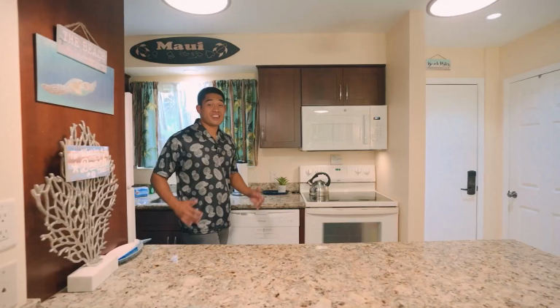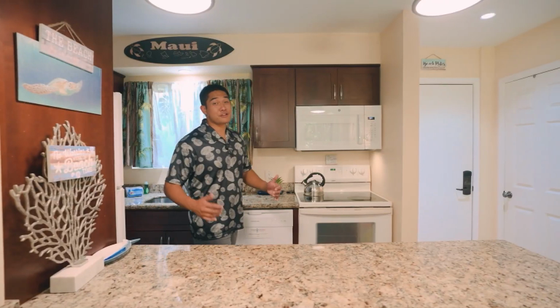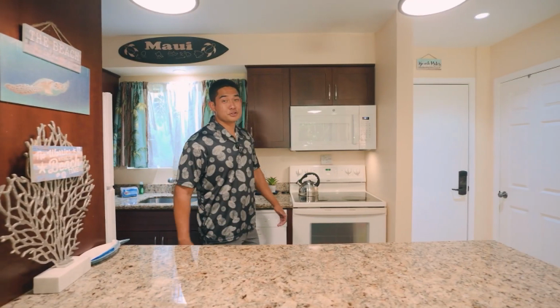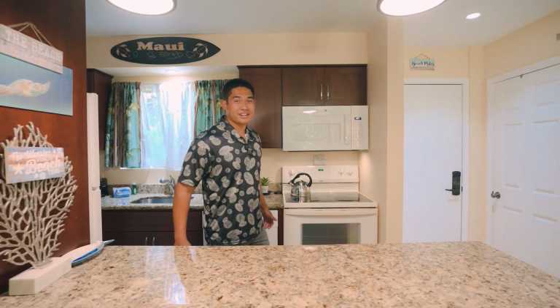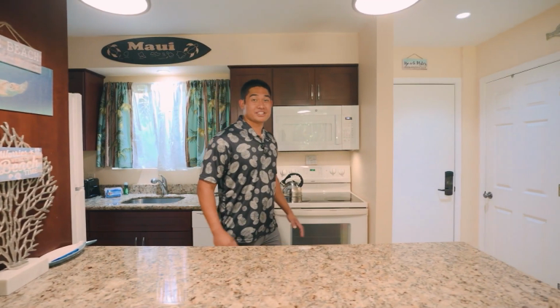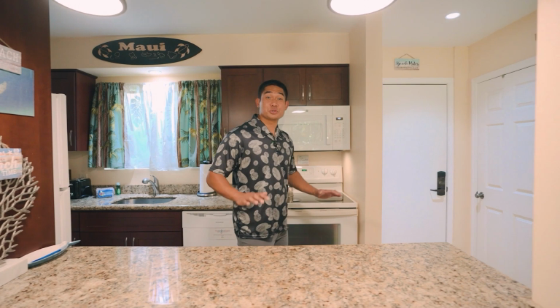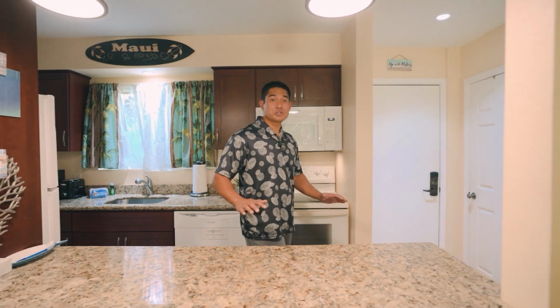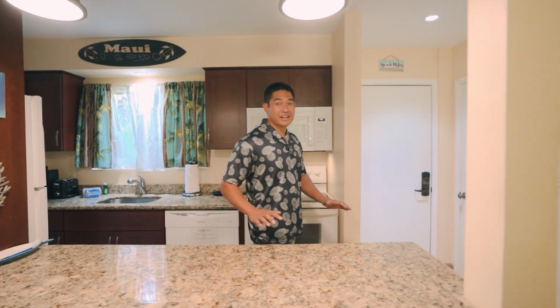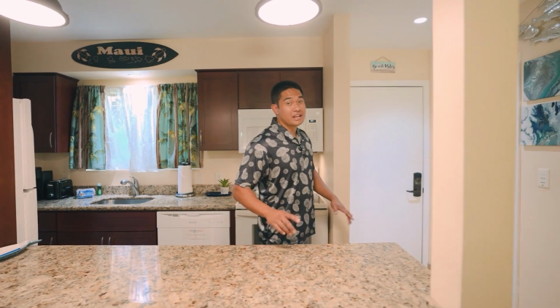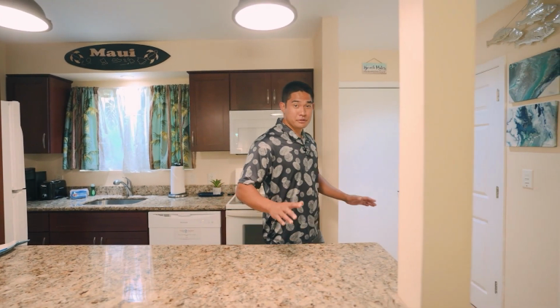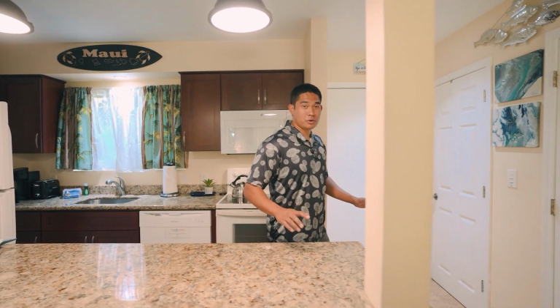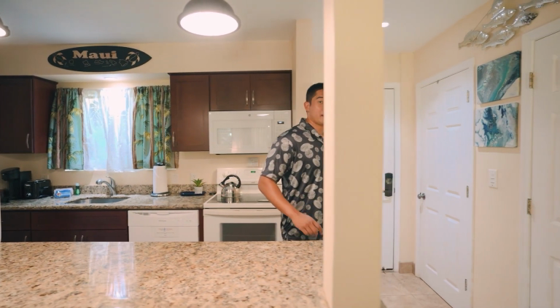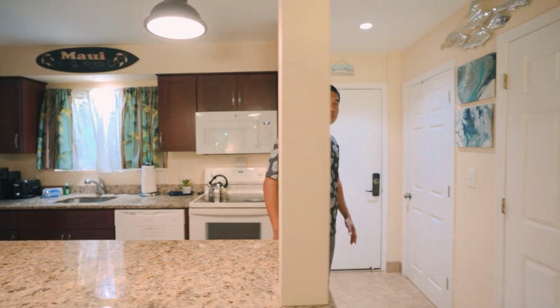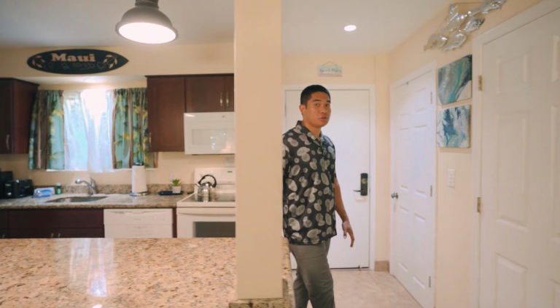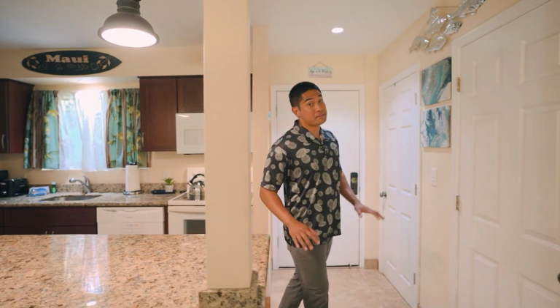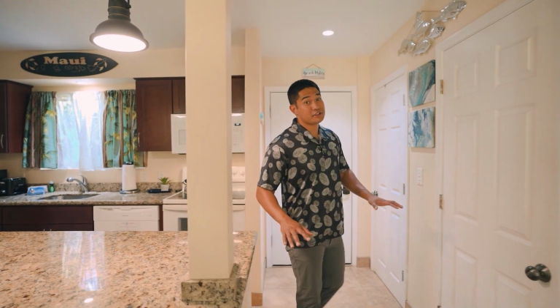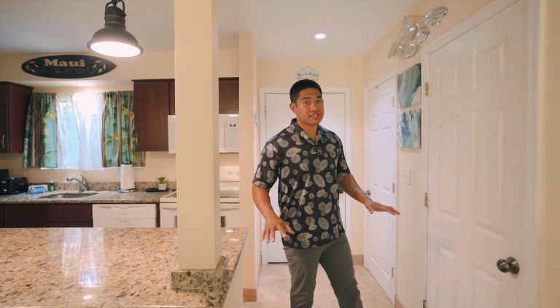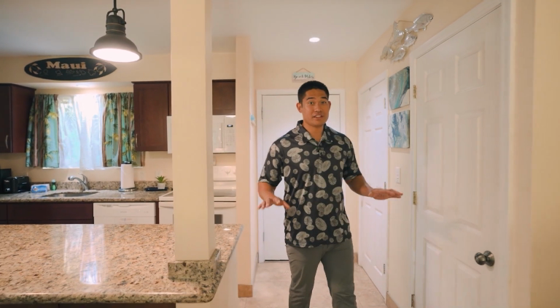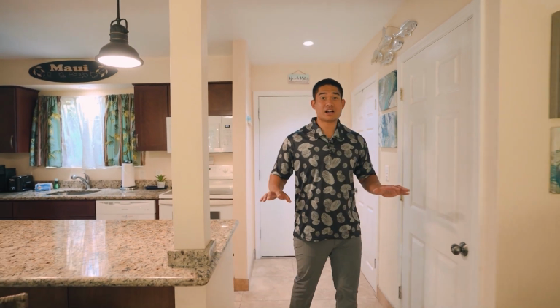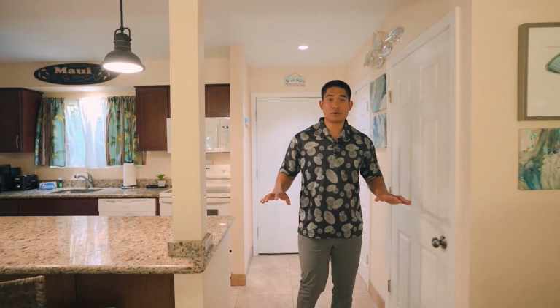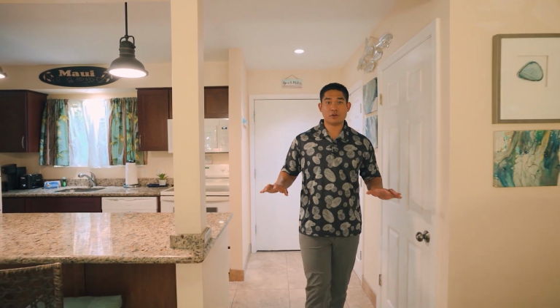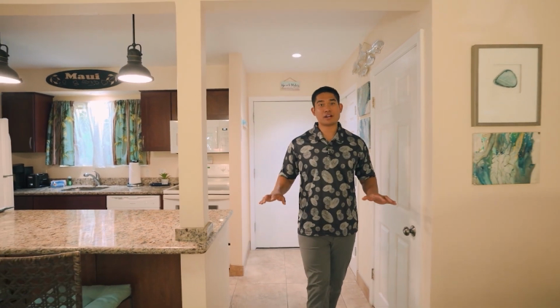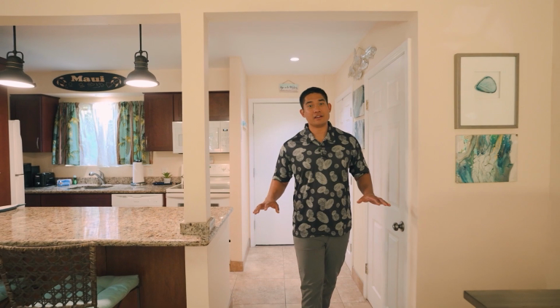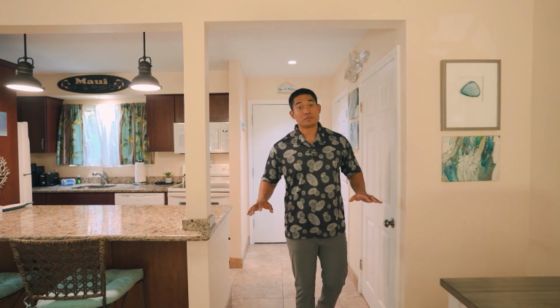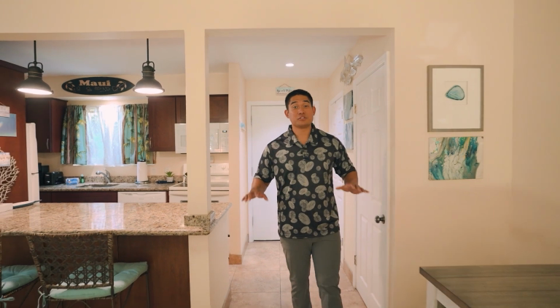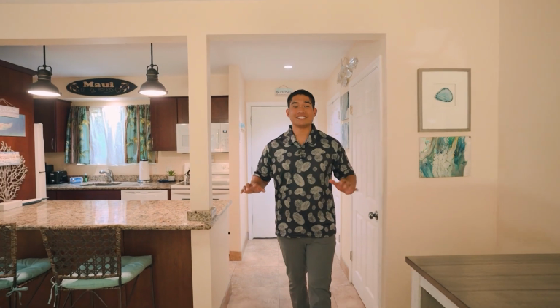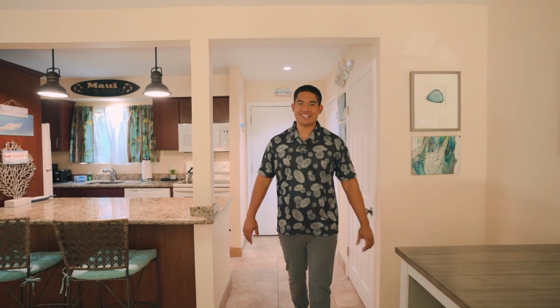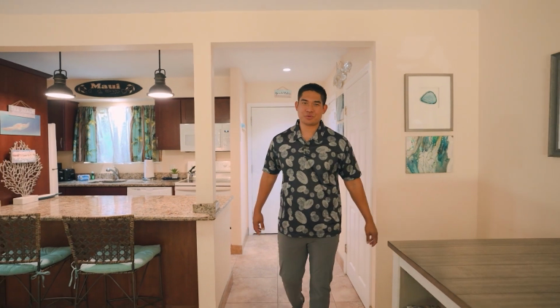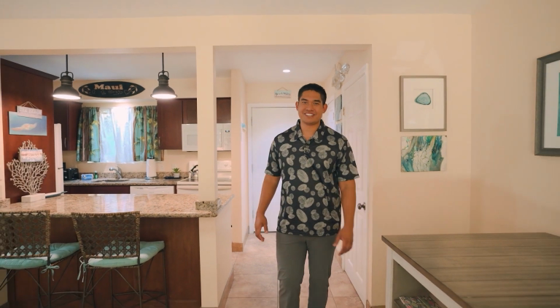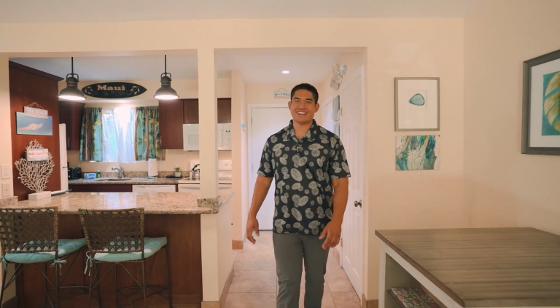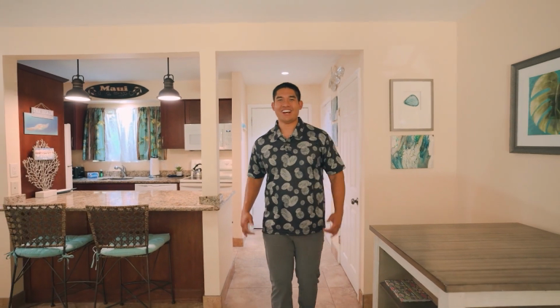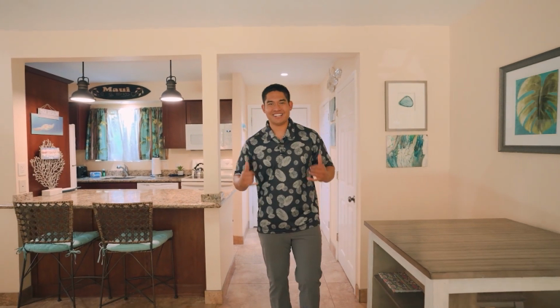Thank you for joining us on this tour today. If you or anyone you know might be interested in this condo at Honokai, please don't hesitate to reach out today. Aloha.